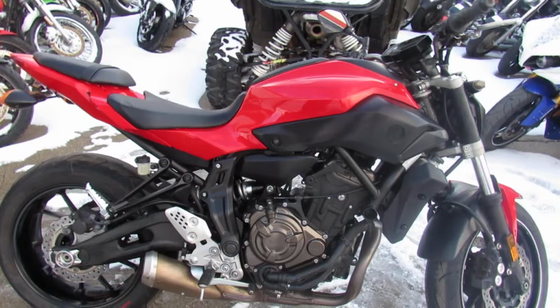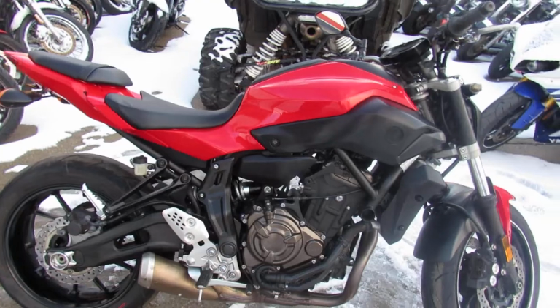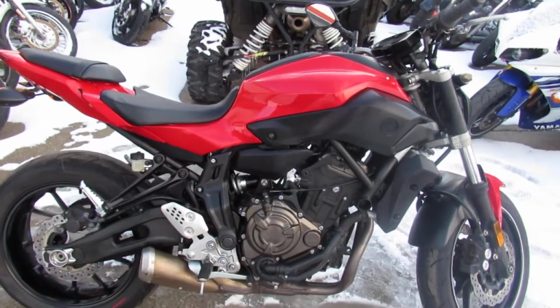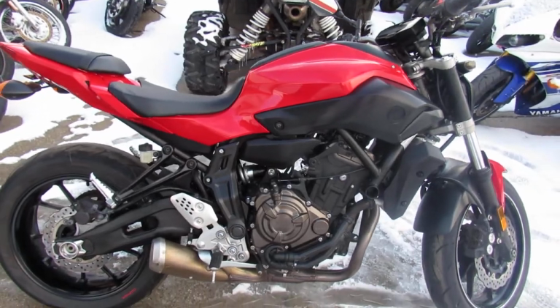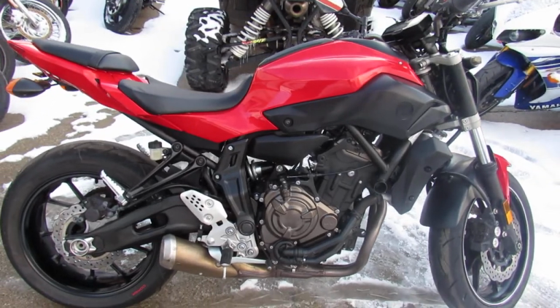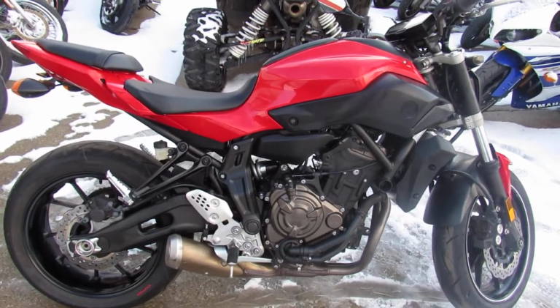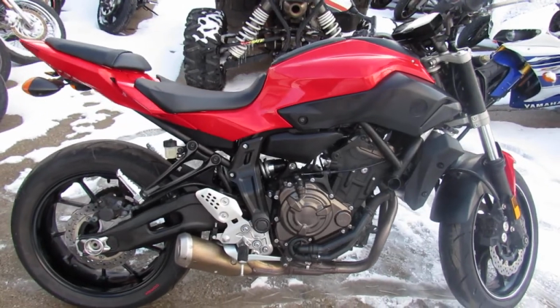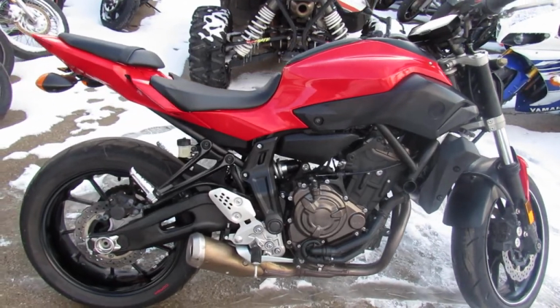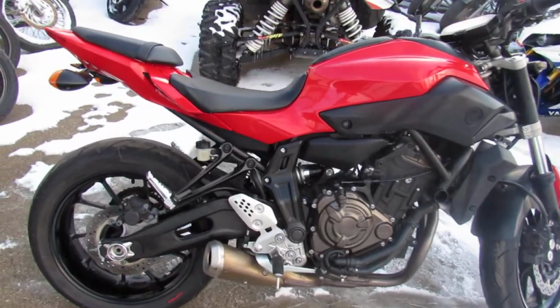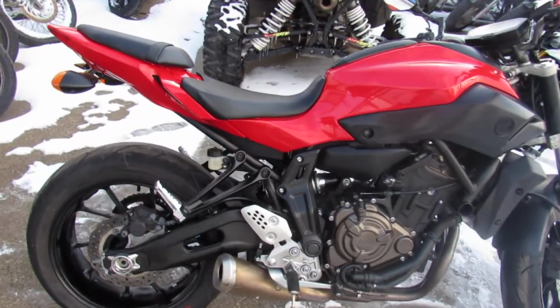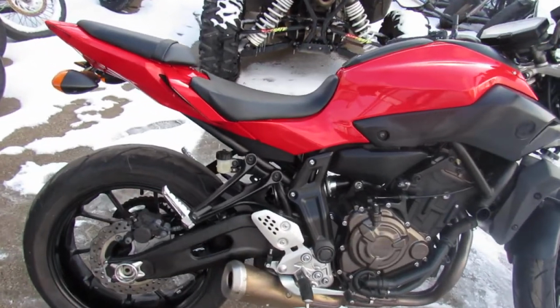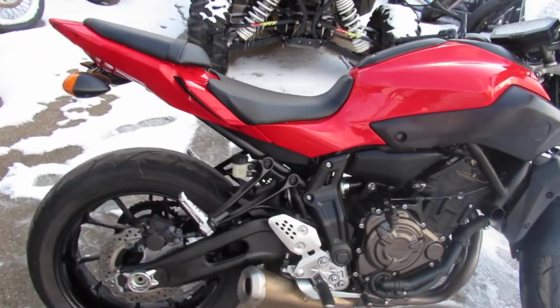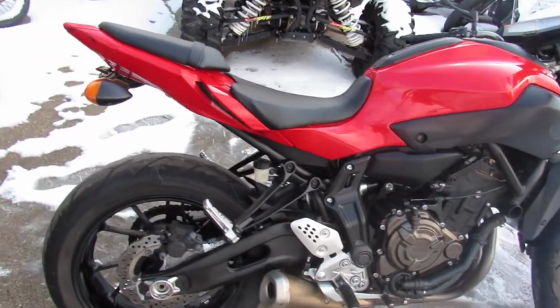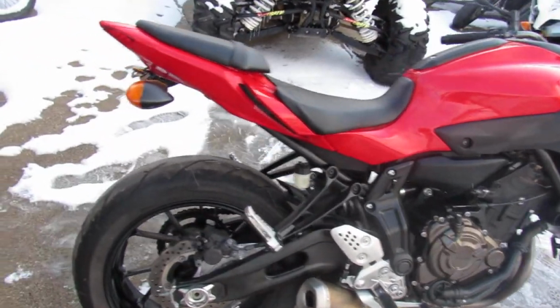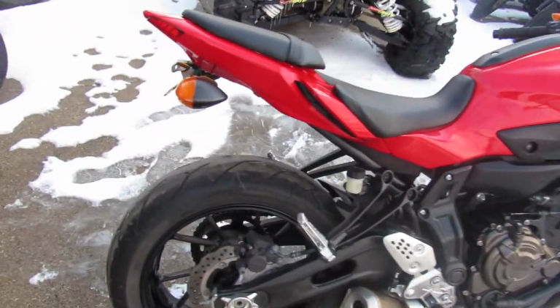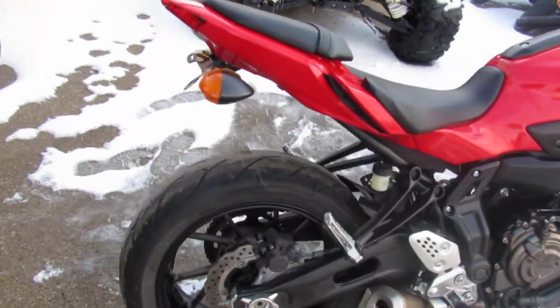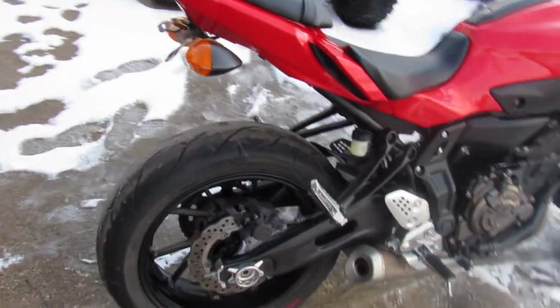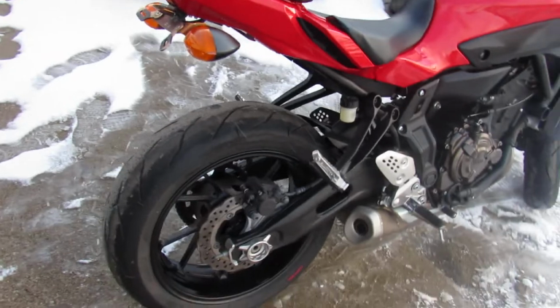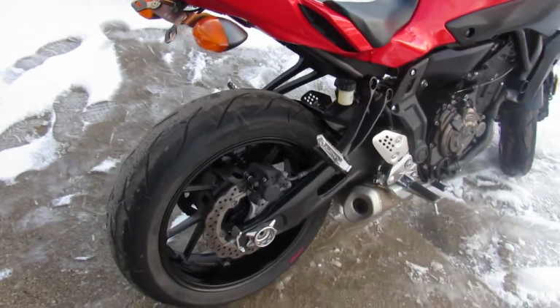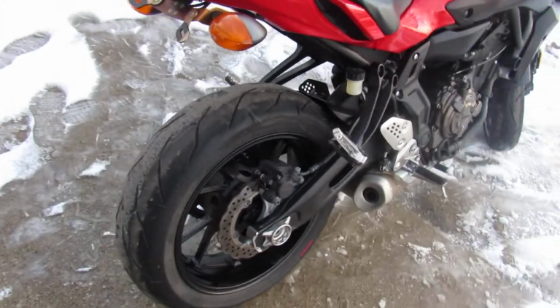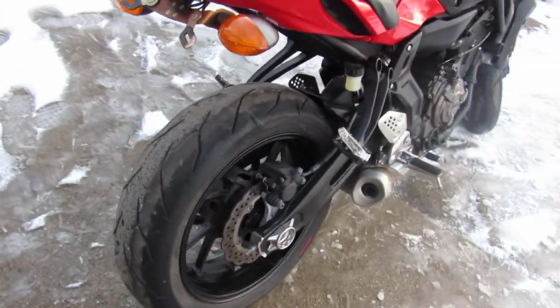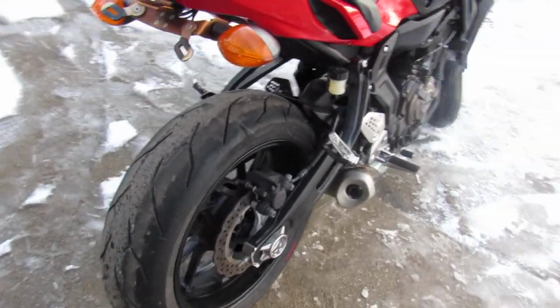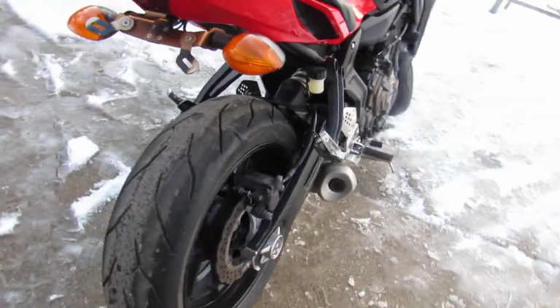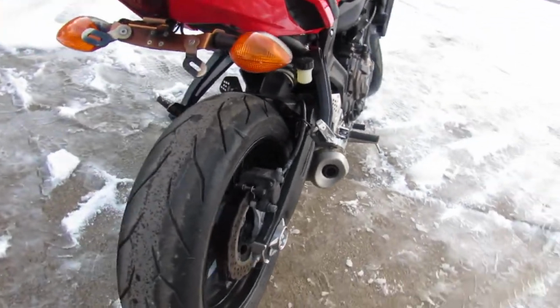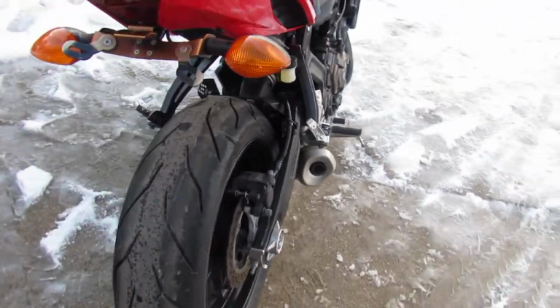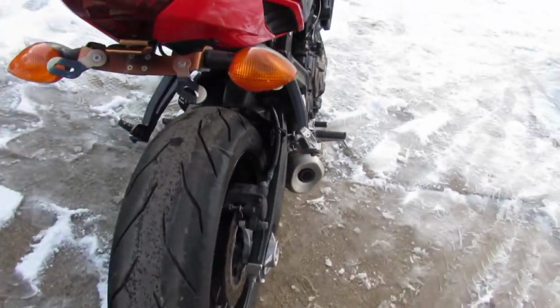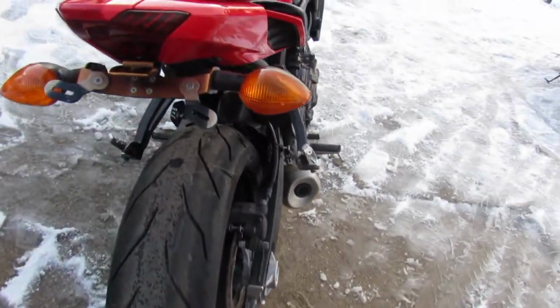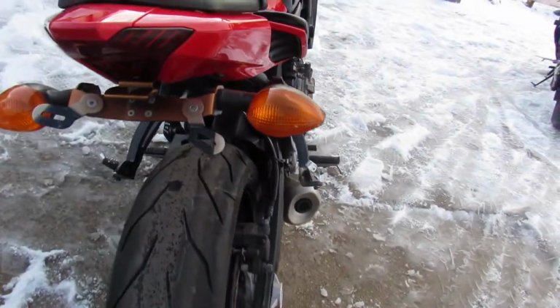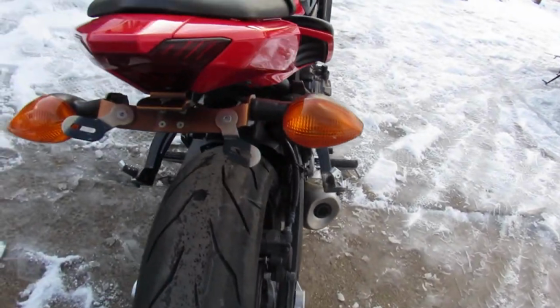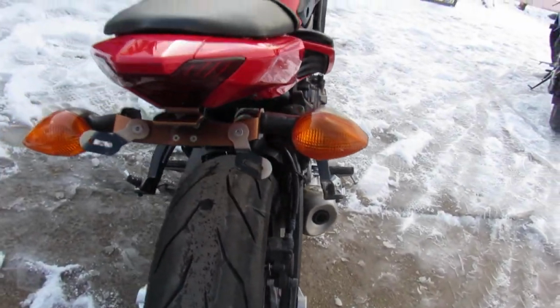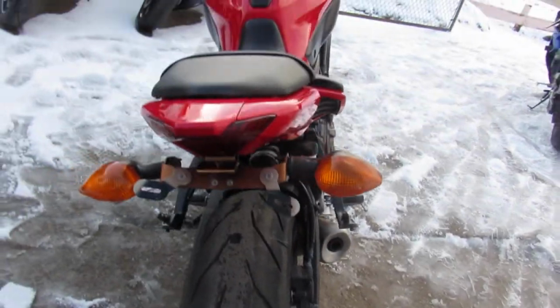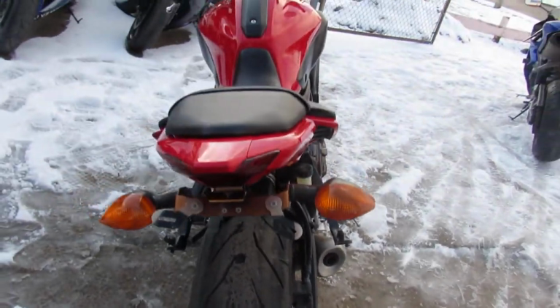Hey guys, ApprovalPowerSports.com here doing some videos on some bikes that we just got in. Anybody looking for a used sport bike, they're hard to come by right now, but we've got over 200 of them here, all under one roof.